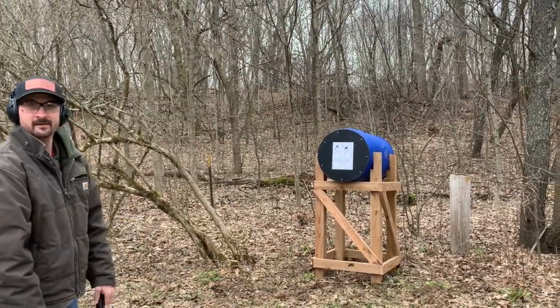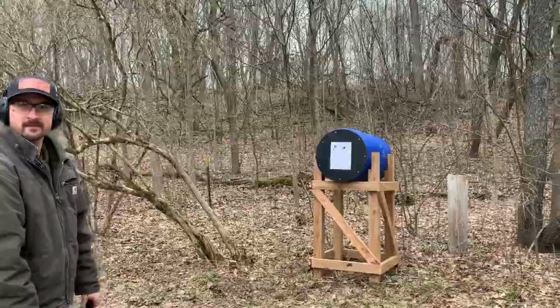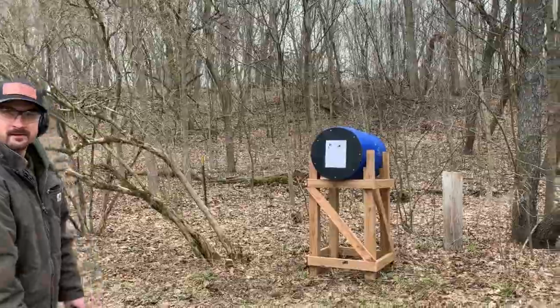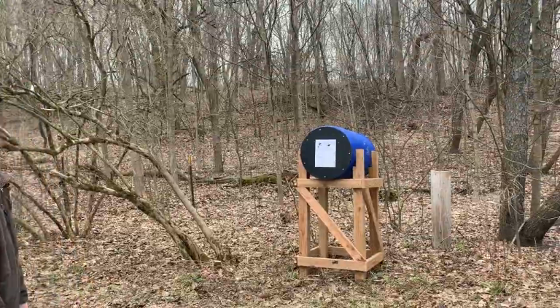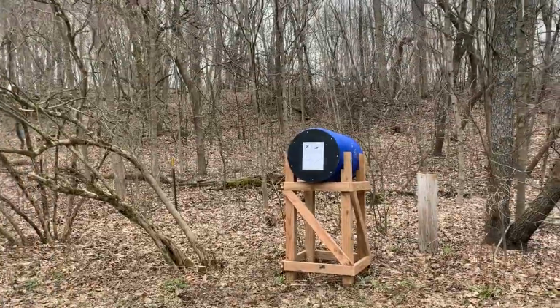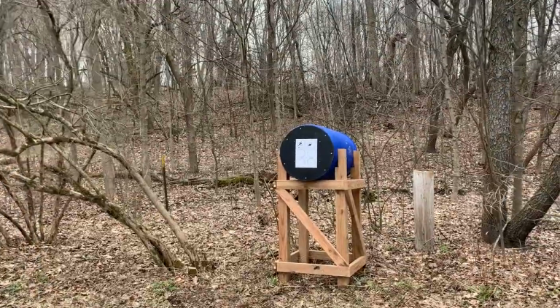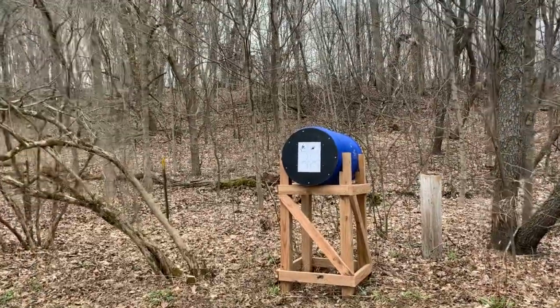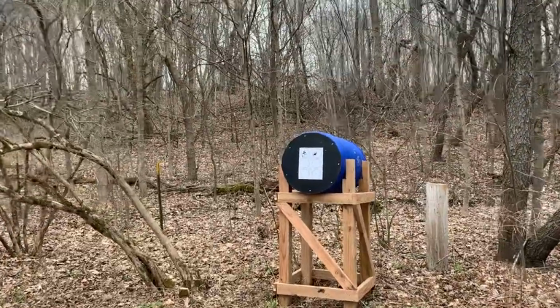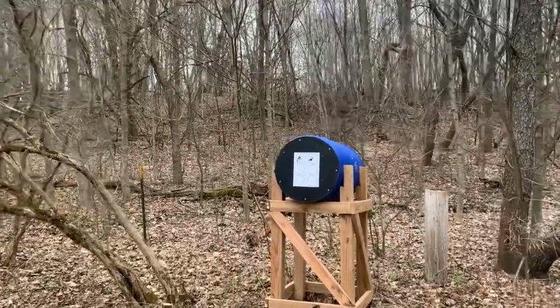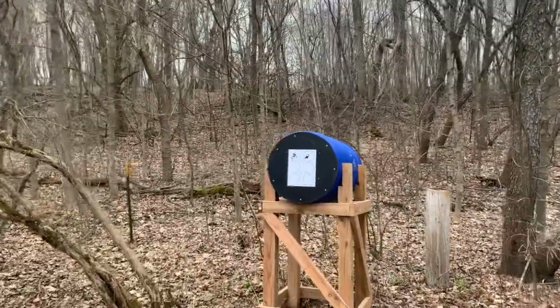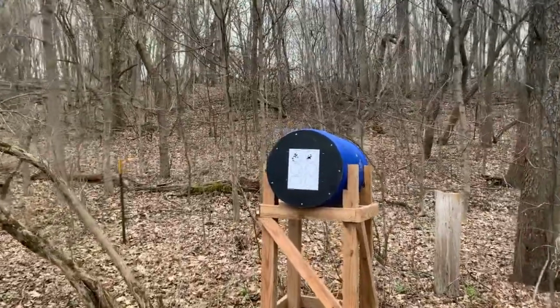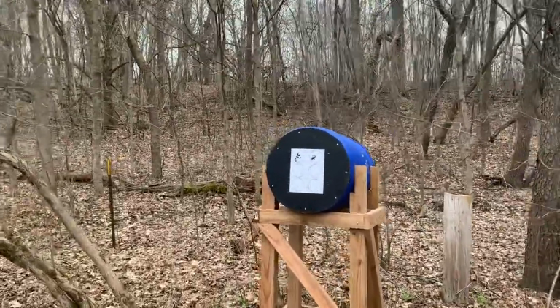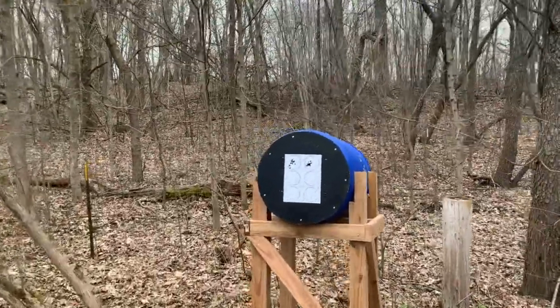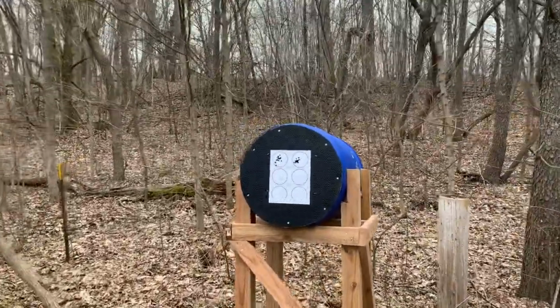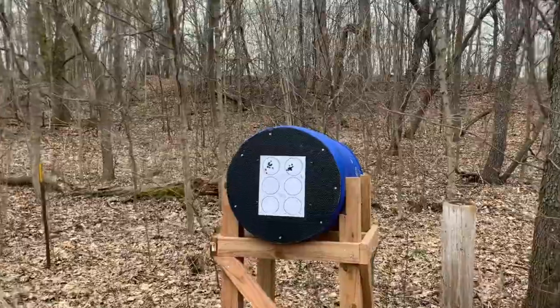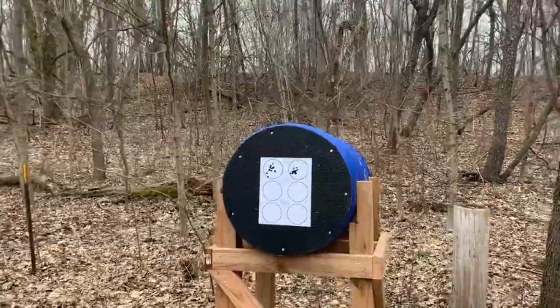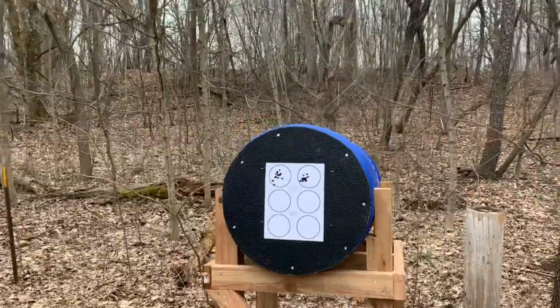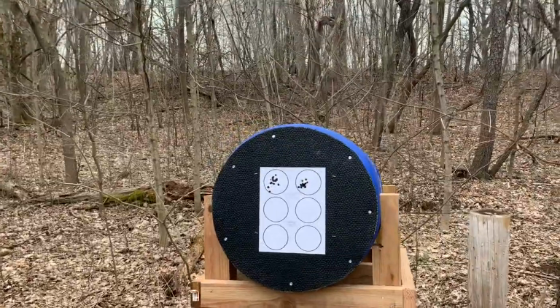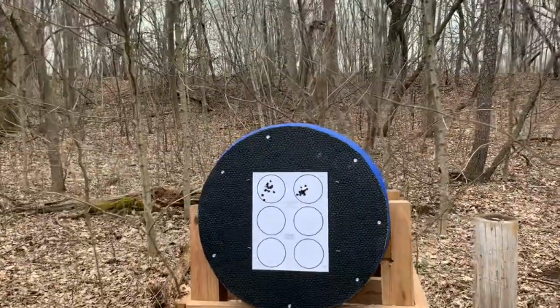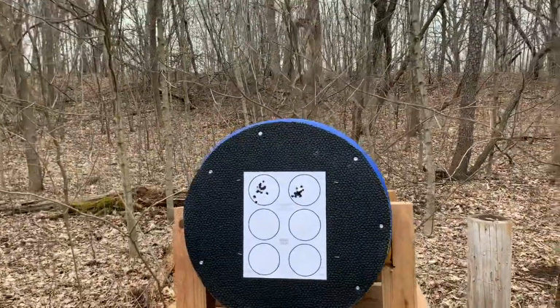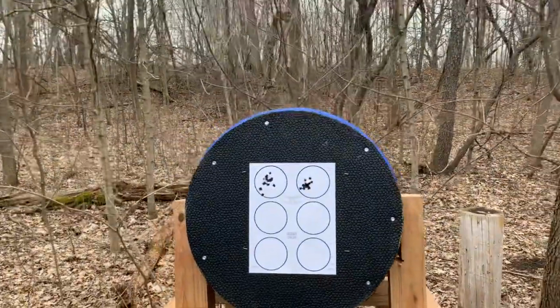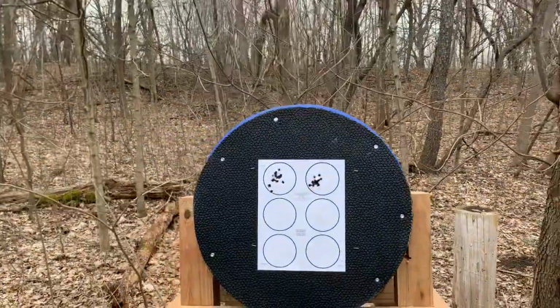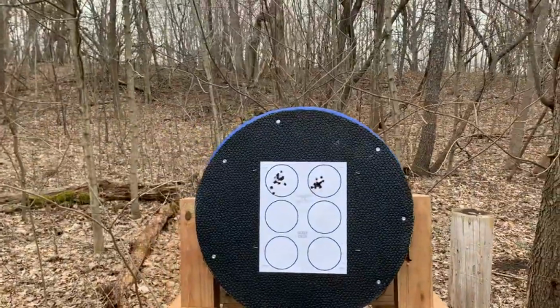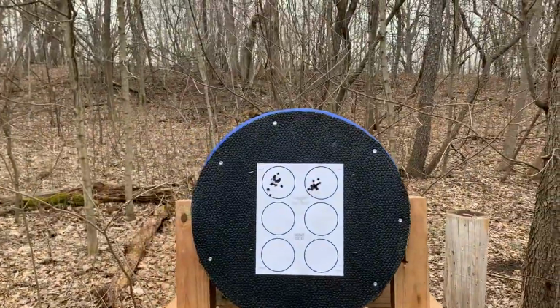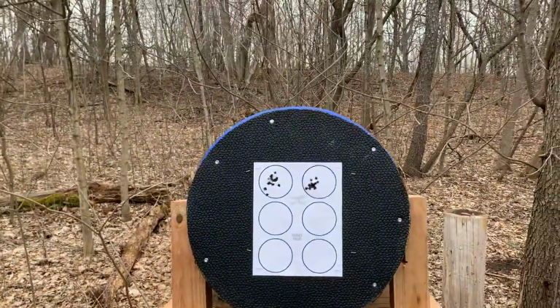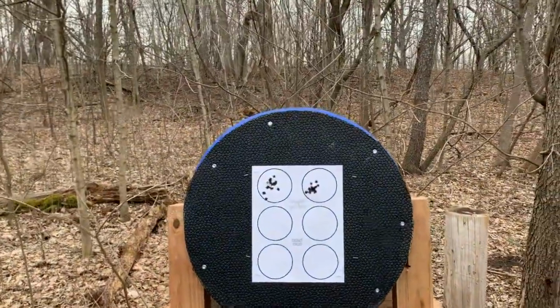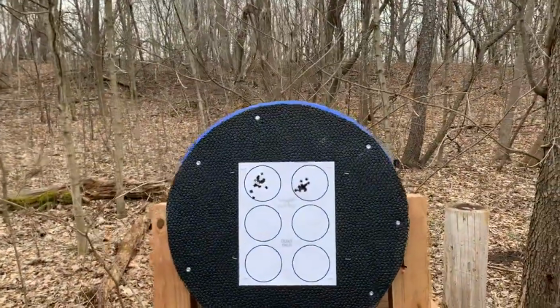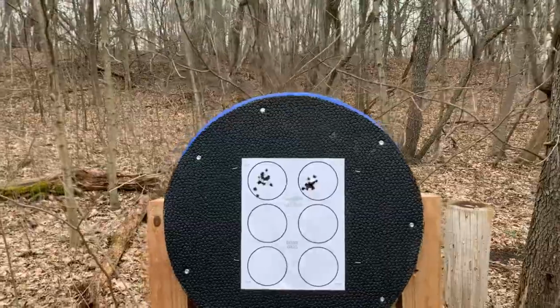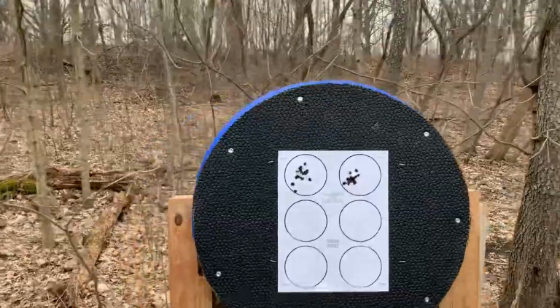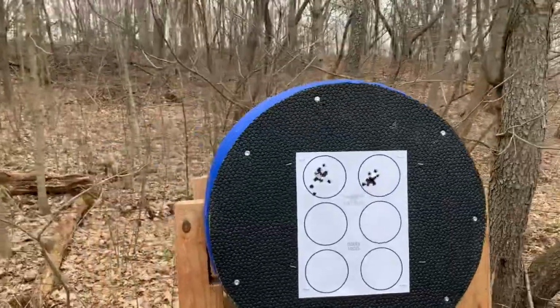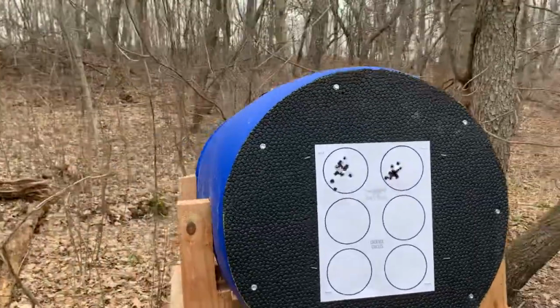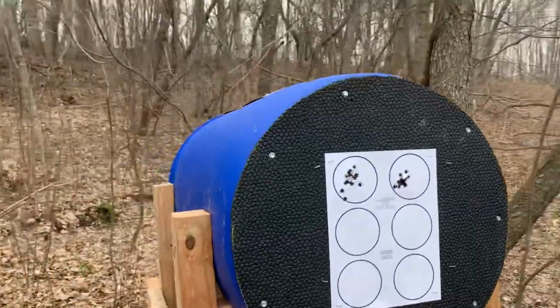Clear, clear. All right, let's go in and inspect. I'd have to say the old man got a better grouping than the young buck.